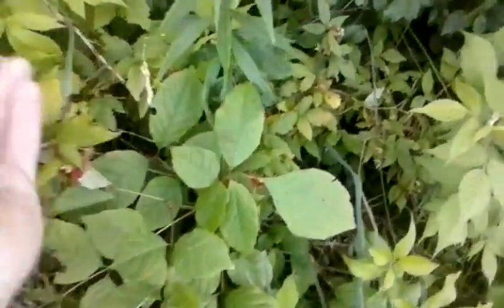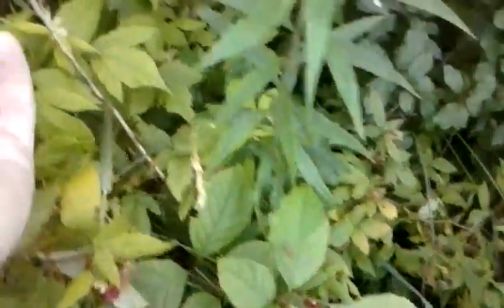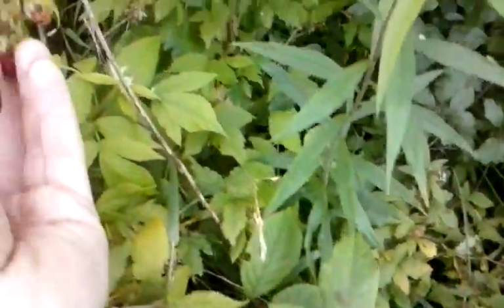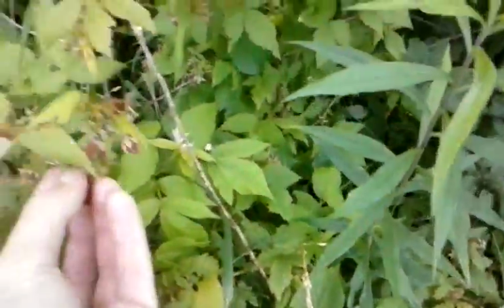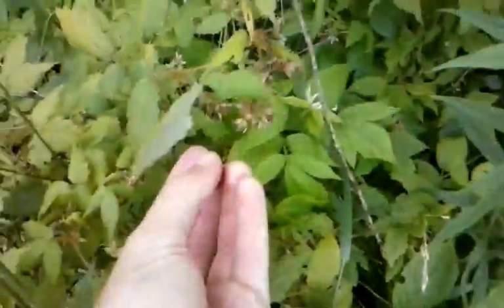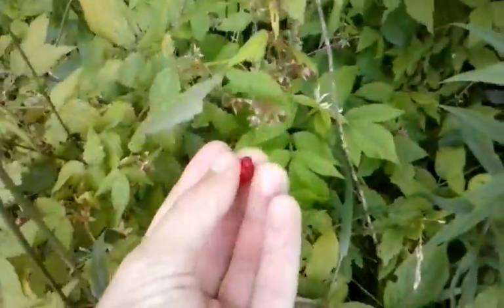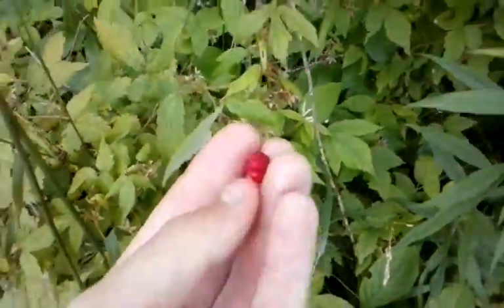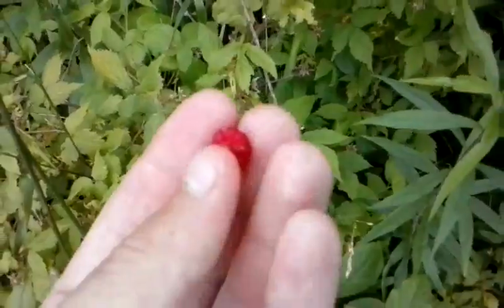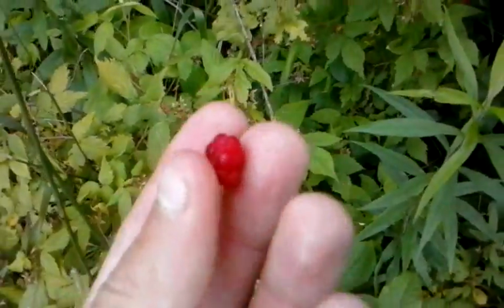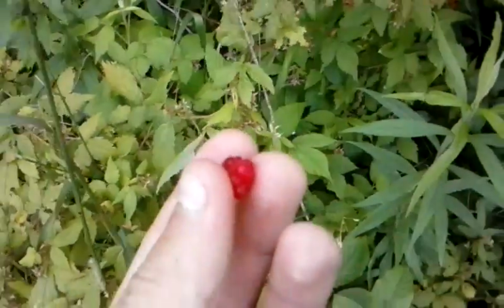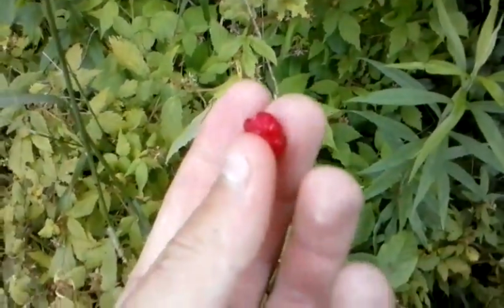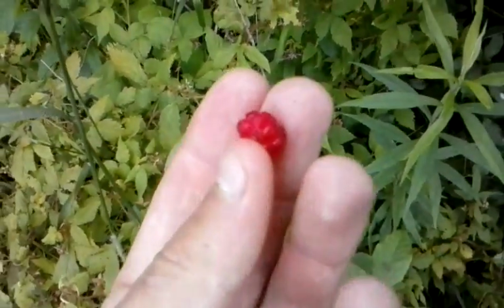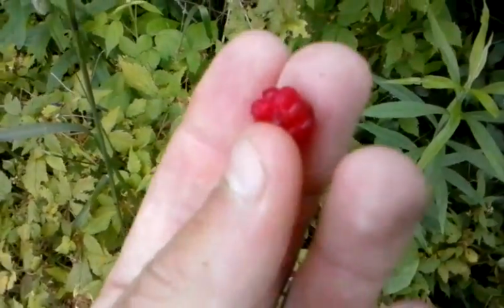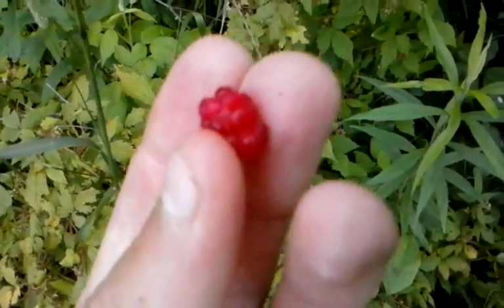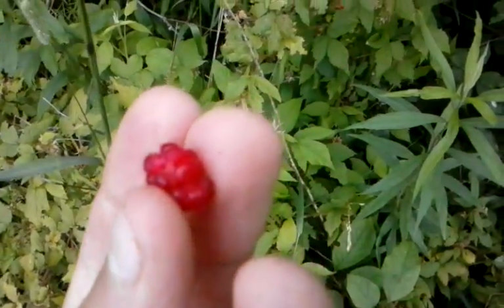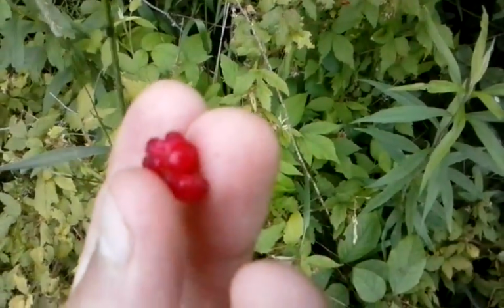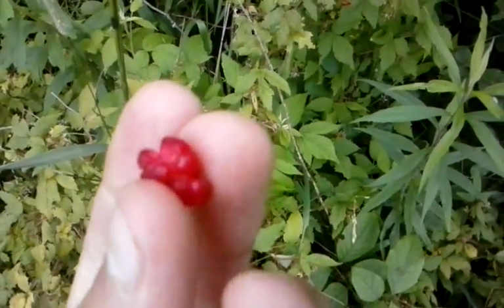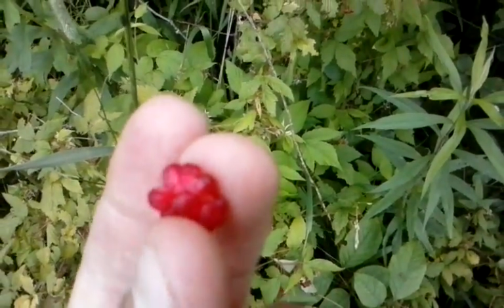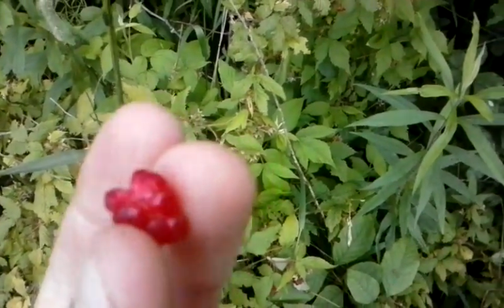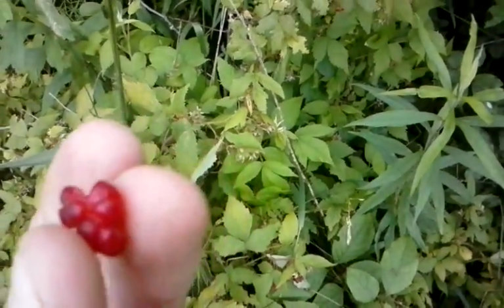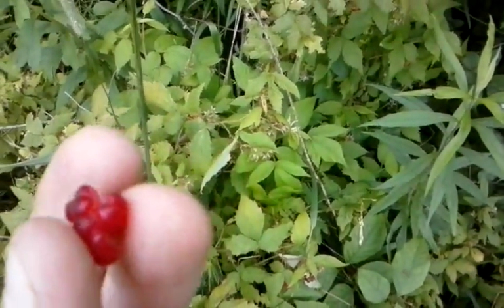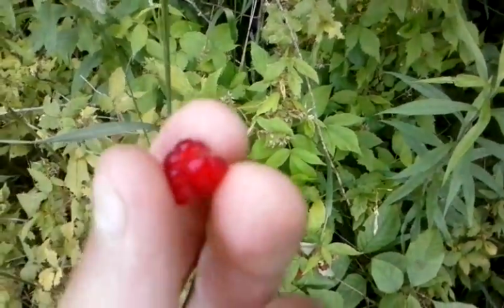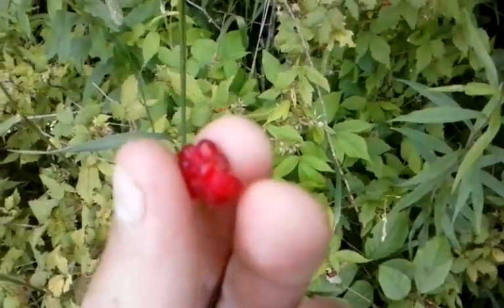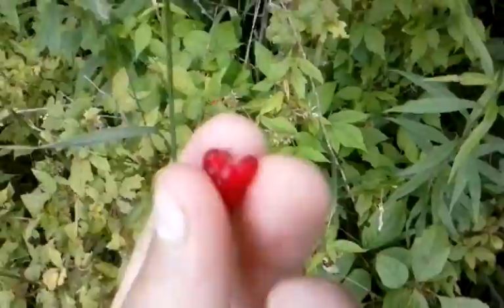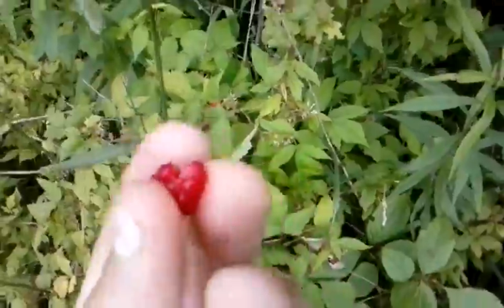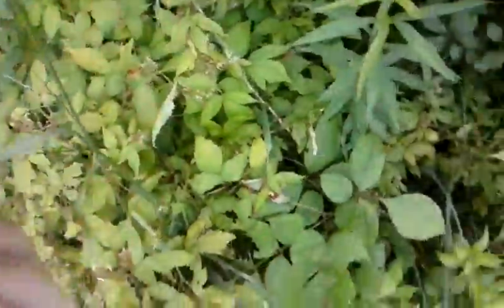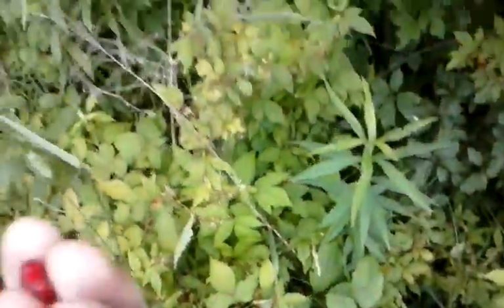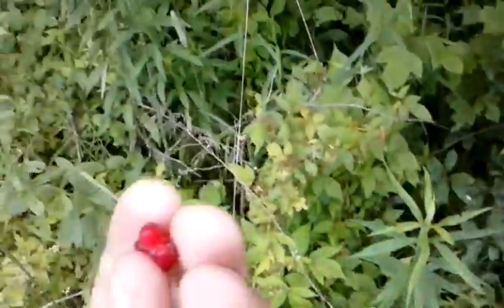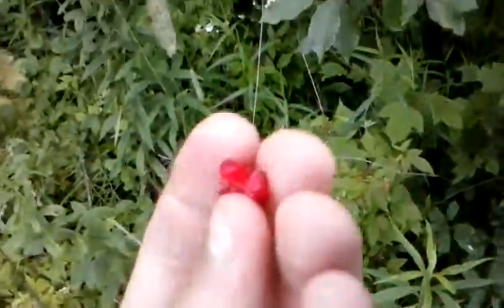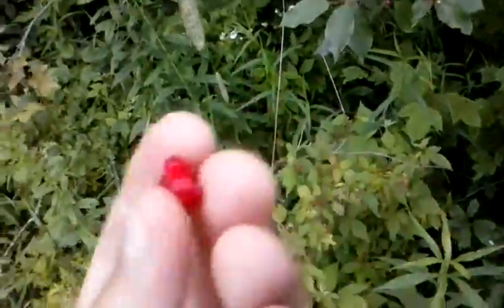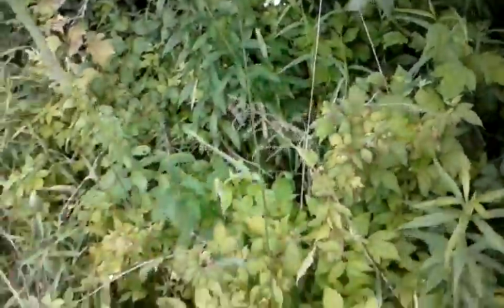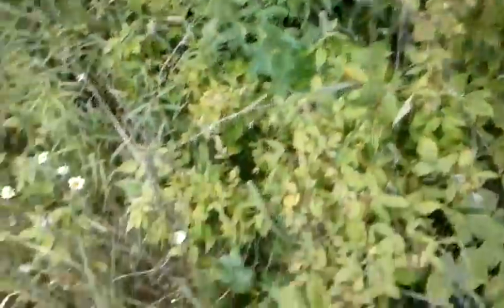Another way to tell: this is a raspberry right here. It has multiple round circles in it — it's not just one big circle, it's multiple small ones.